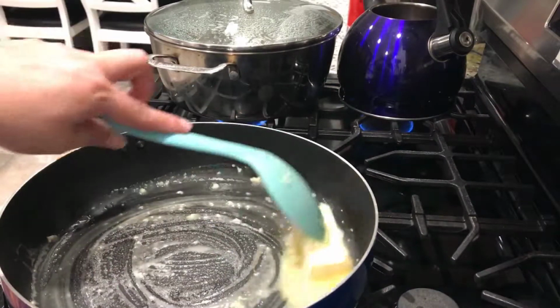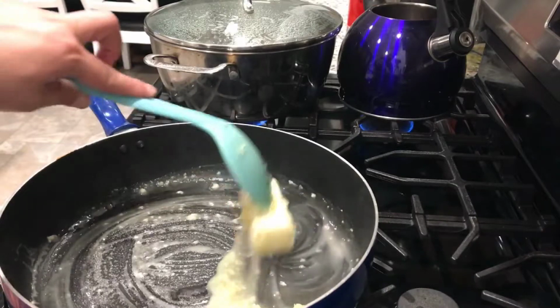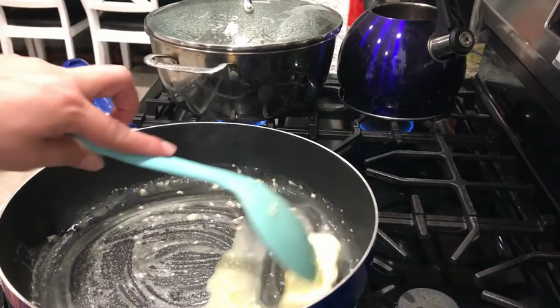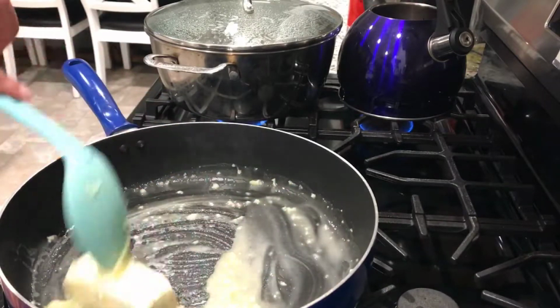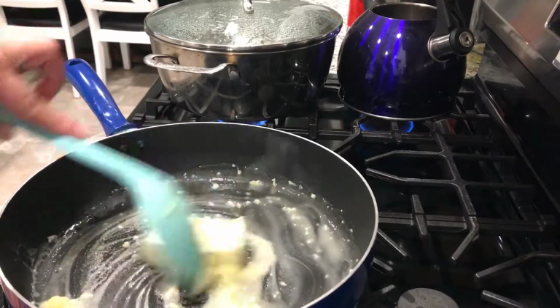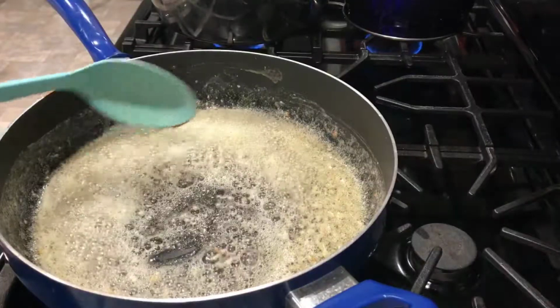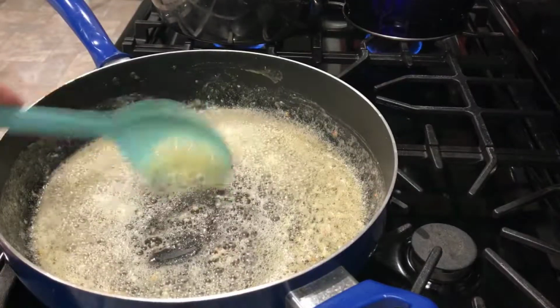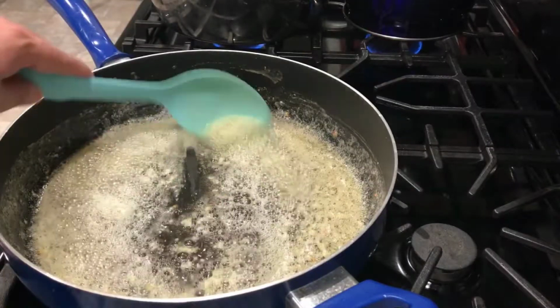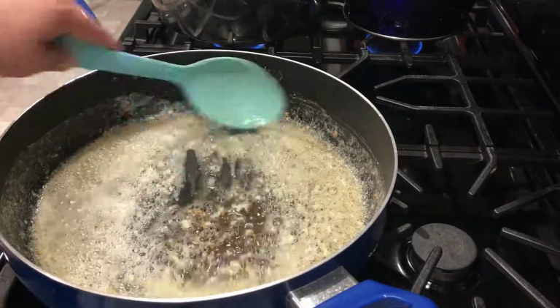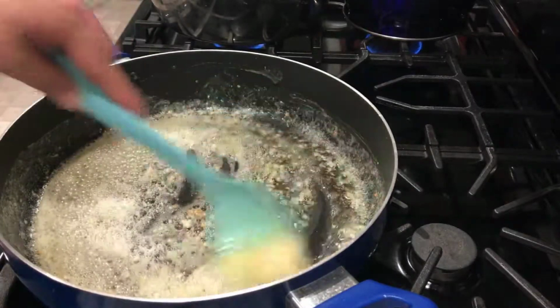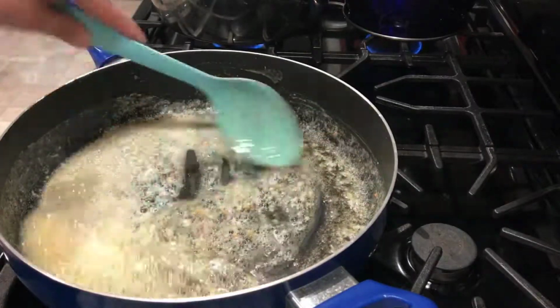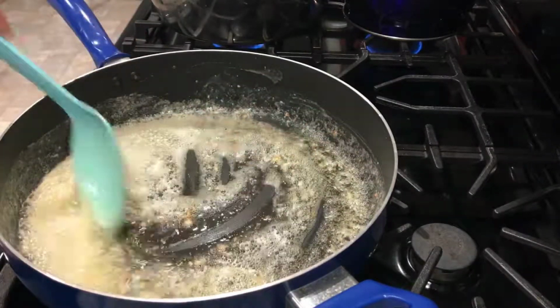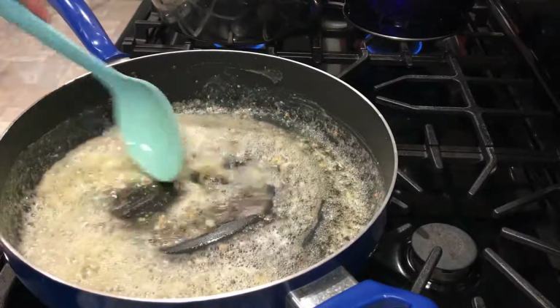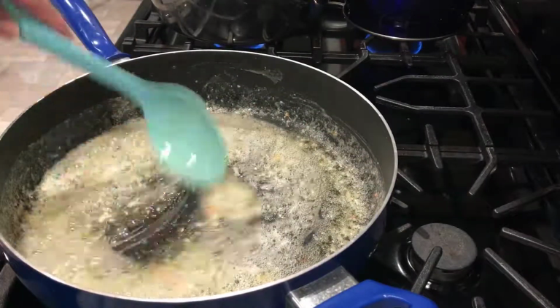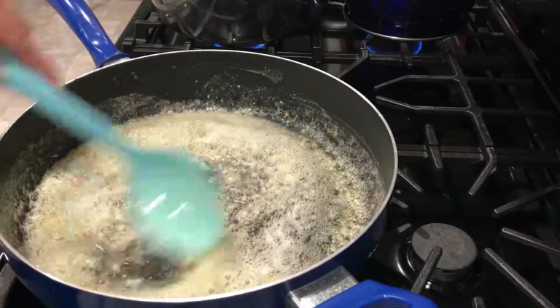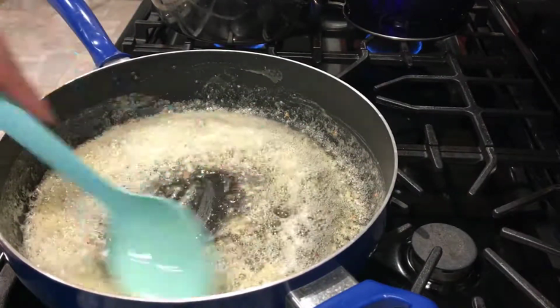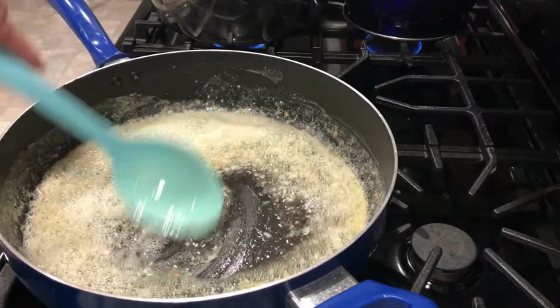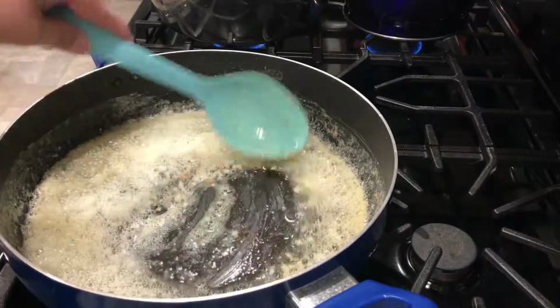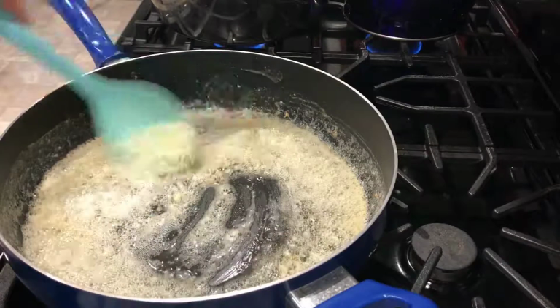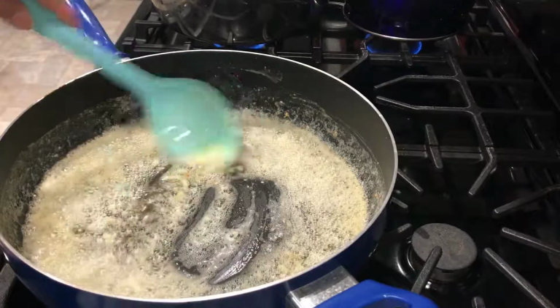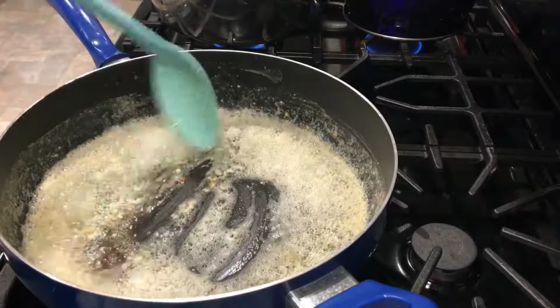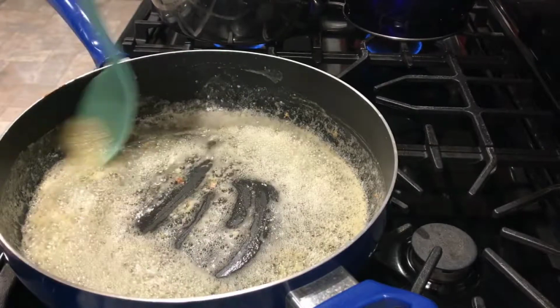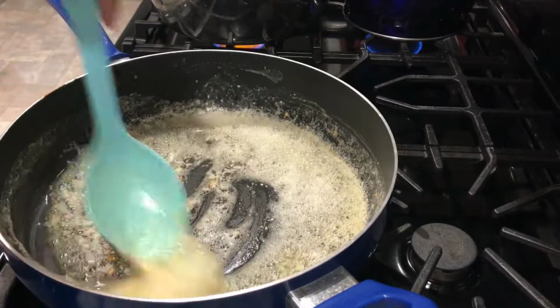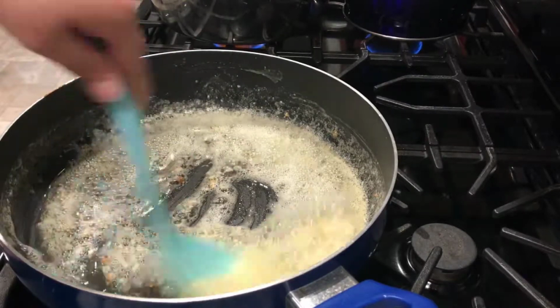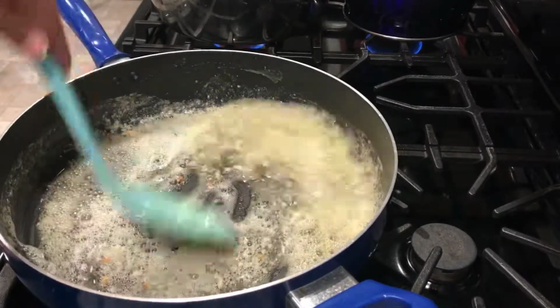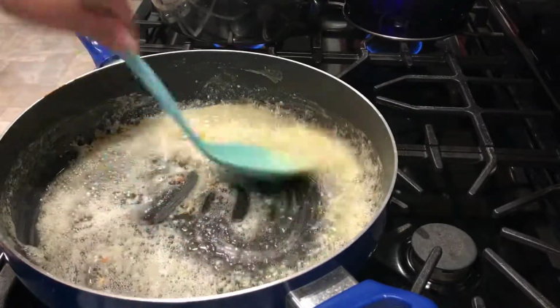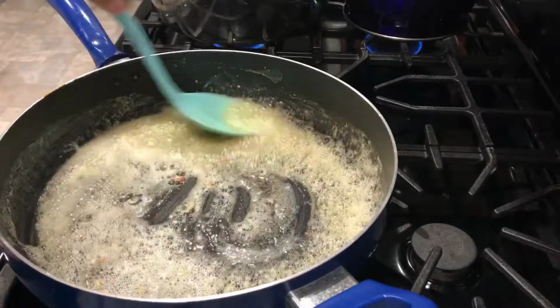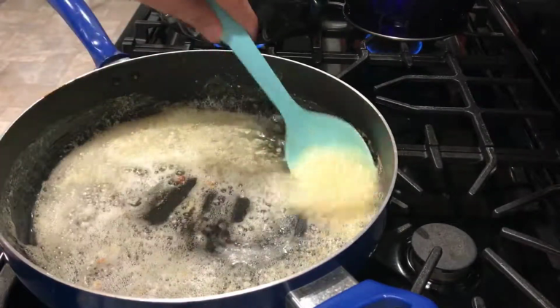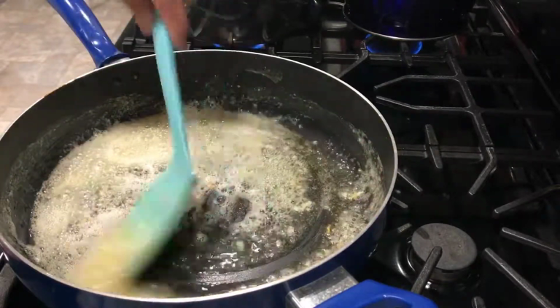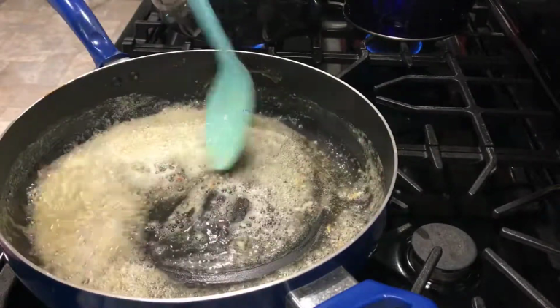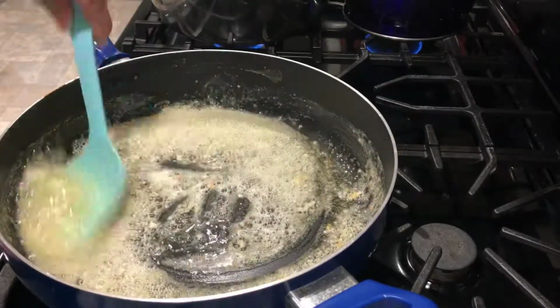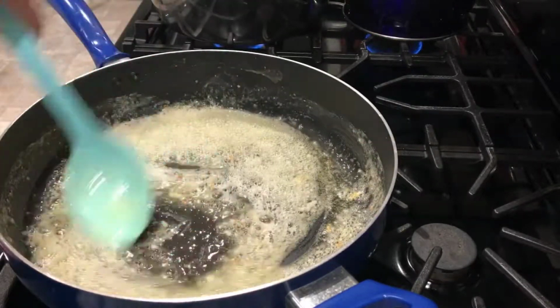Now that our butter is fully melted and the garlic has been cooking in it, we're going to add our shrimp so it can start cooking.